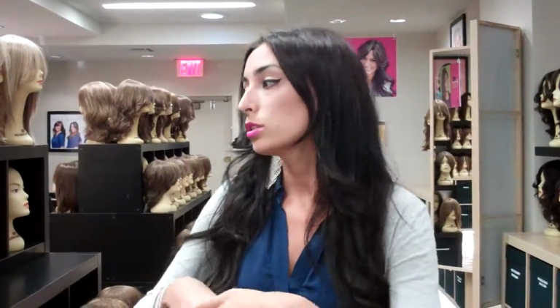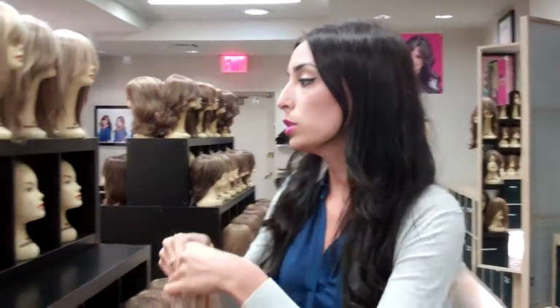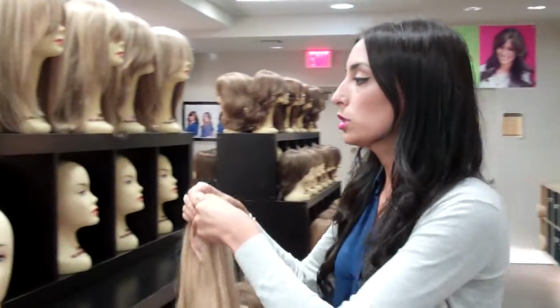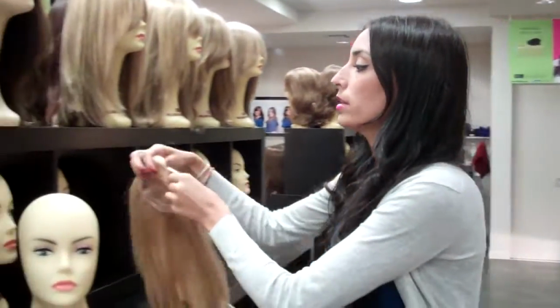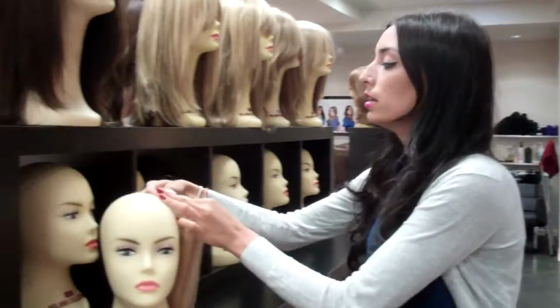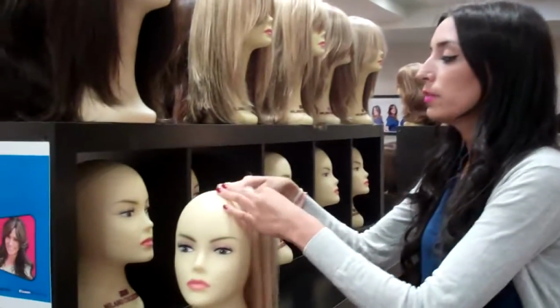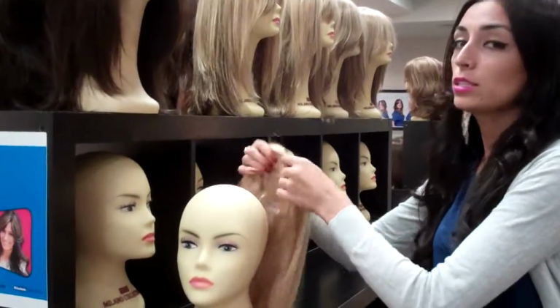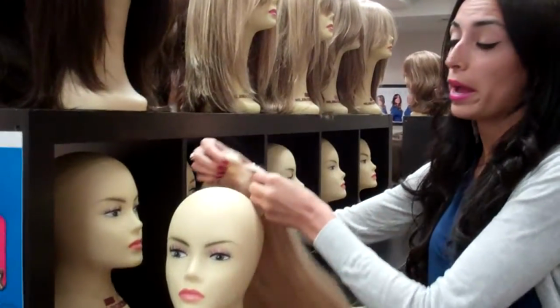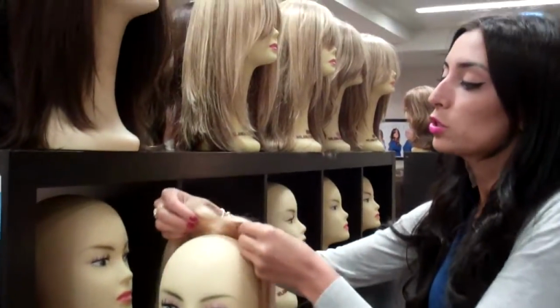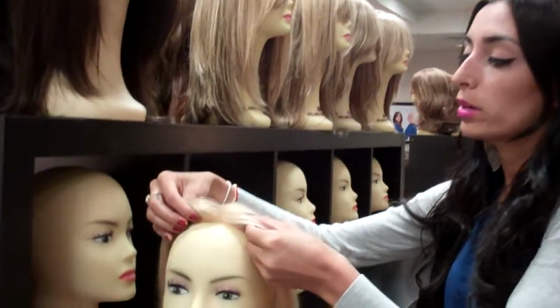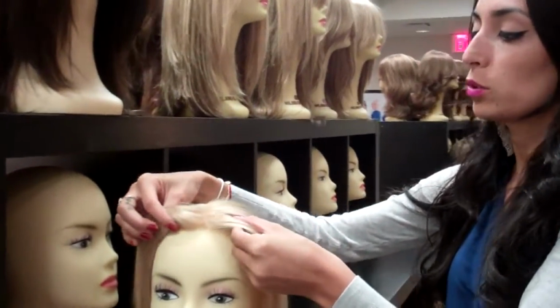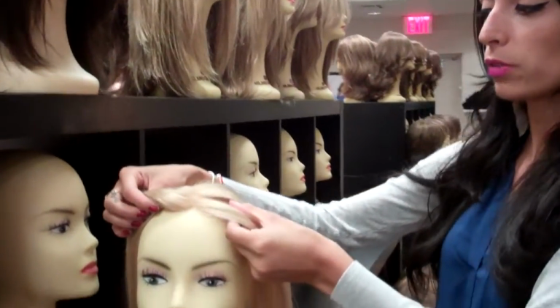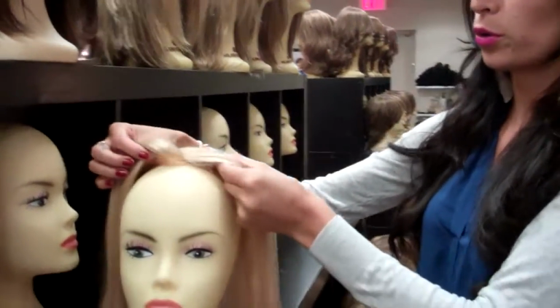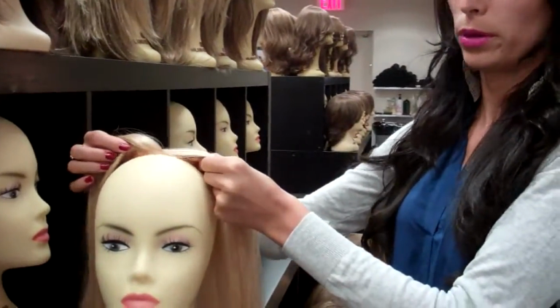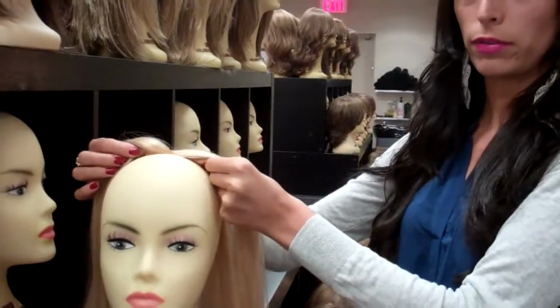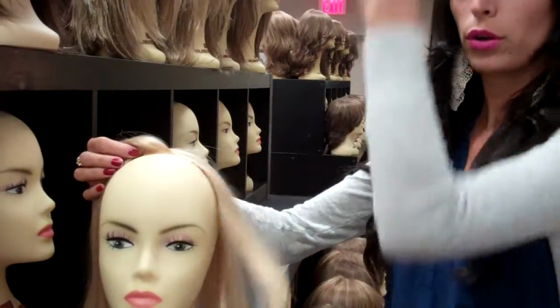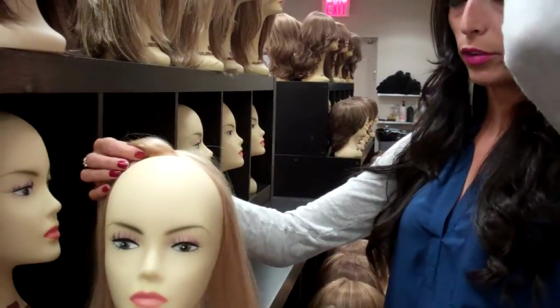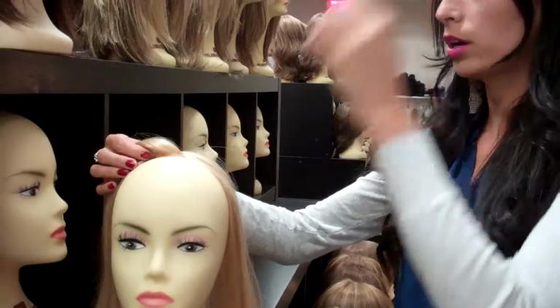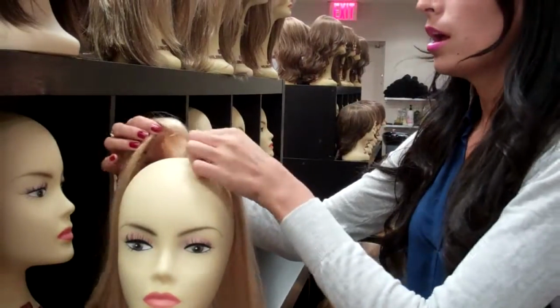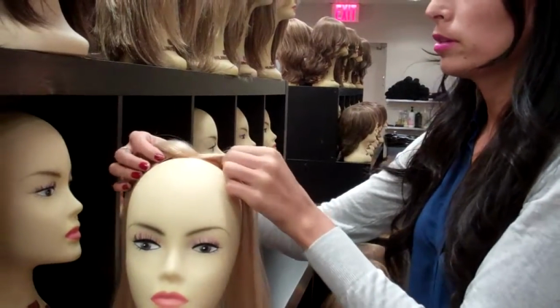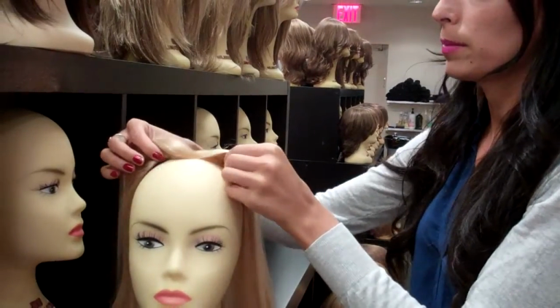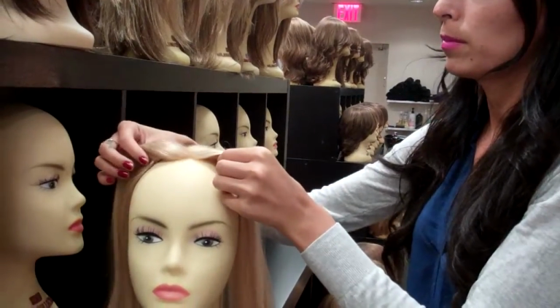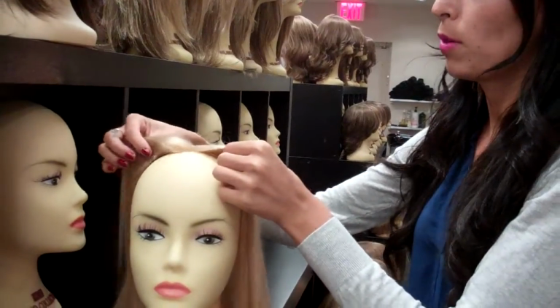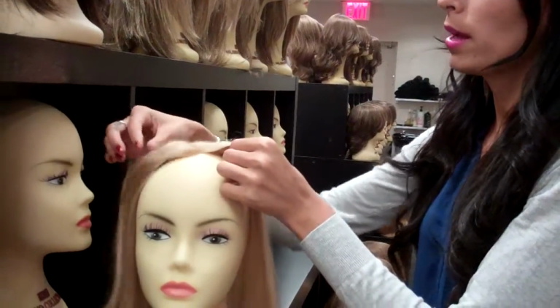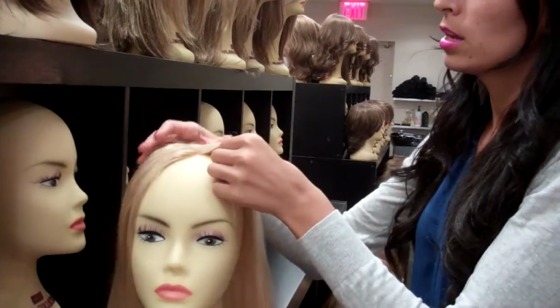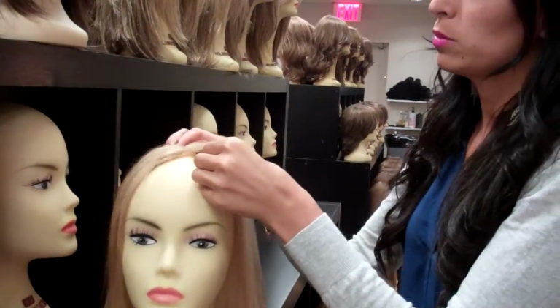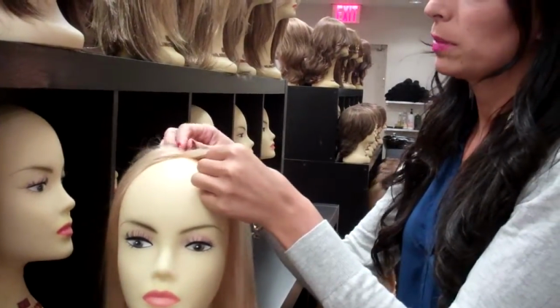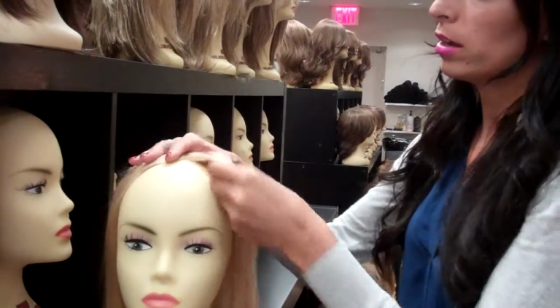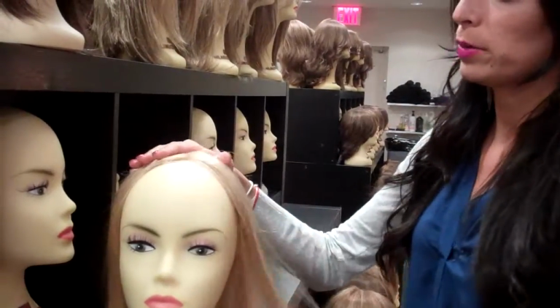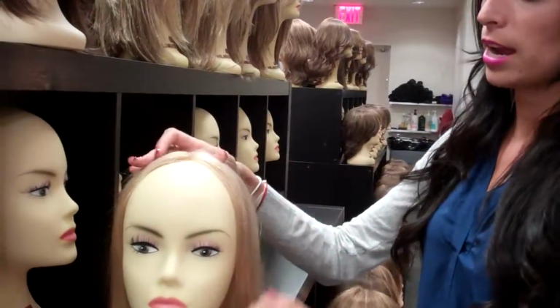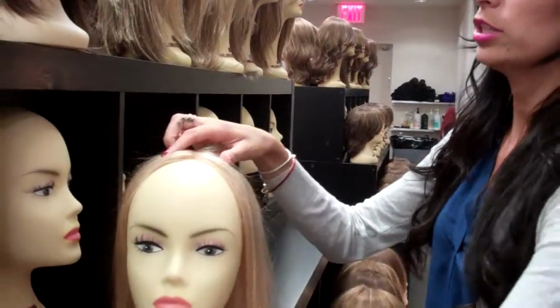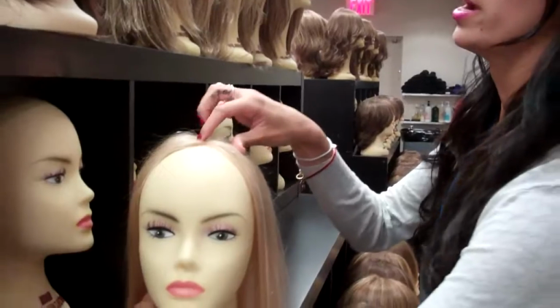So what you do is you just put it on the head. This has no bangs, so you can put it towards the front or you can put it back further, wherever you're experiencing bald spots — you would just clip it on and then style it into your hair.